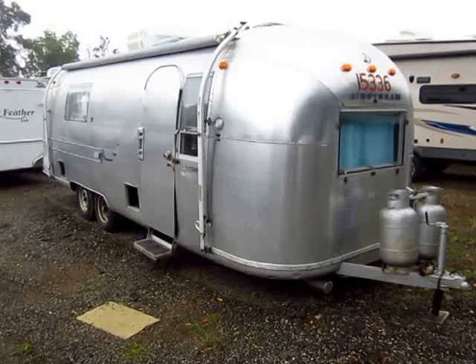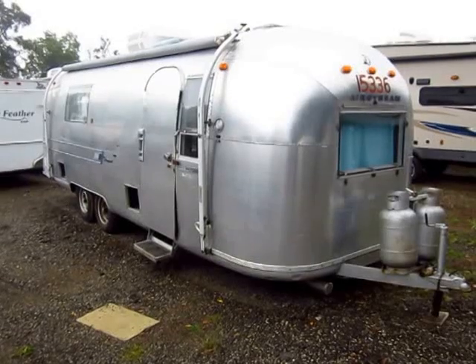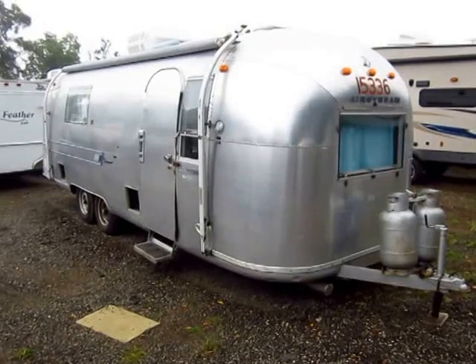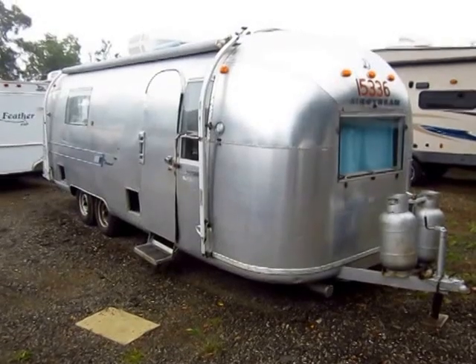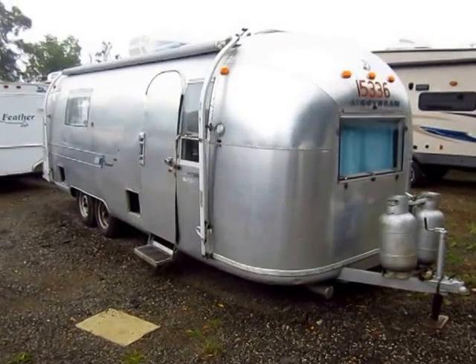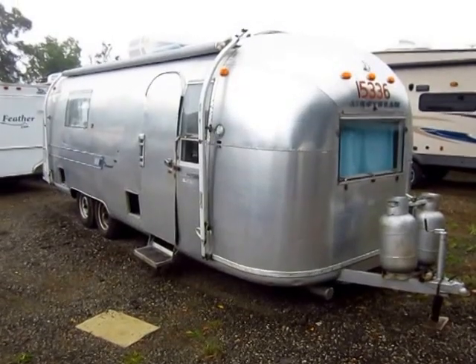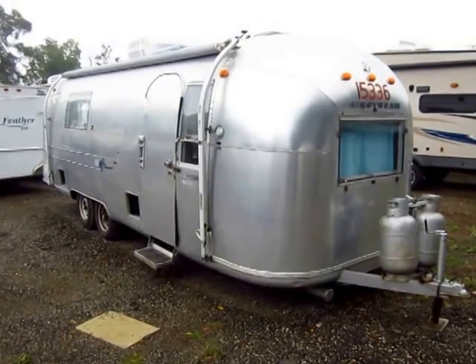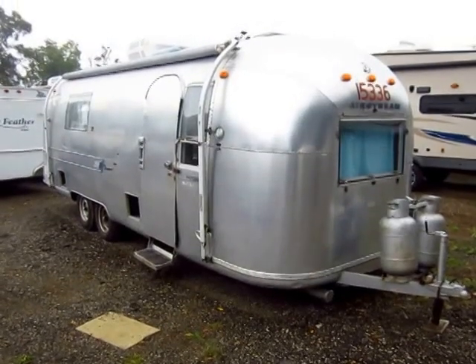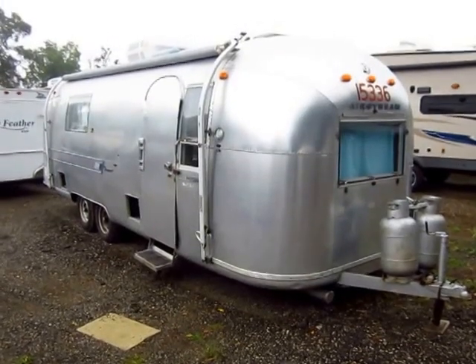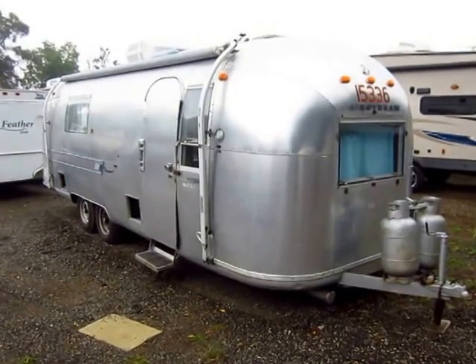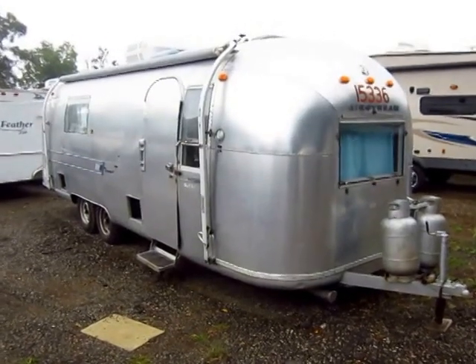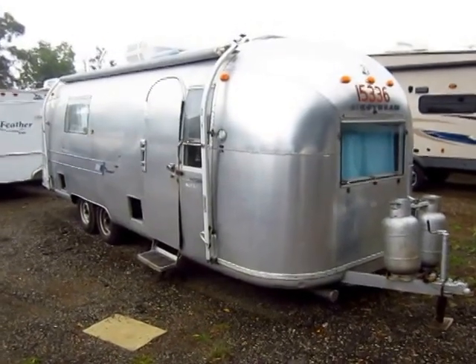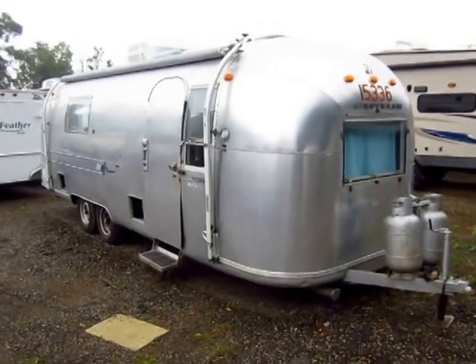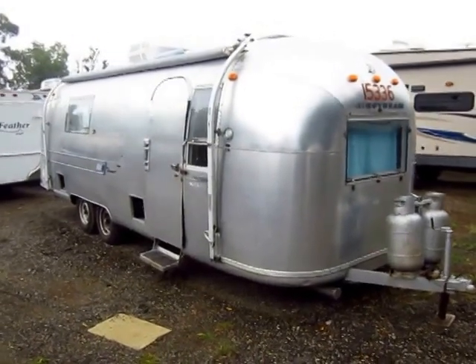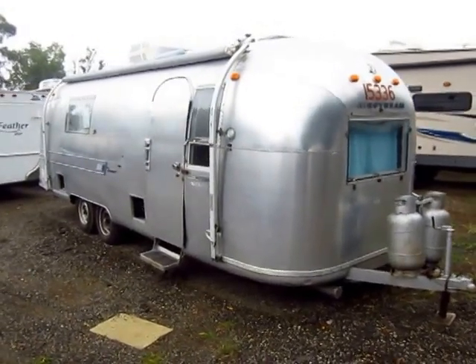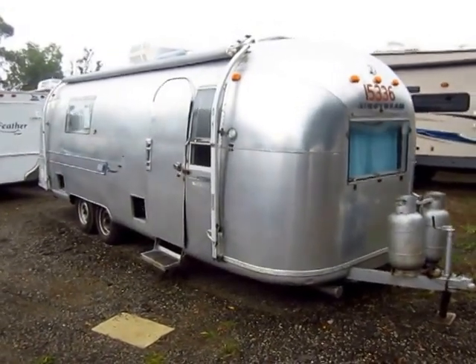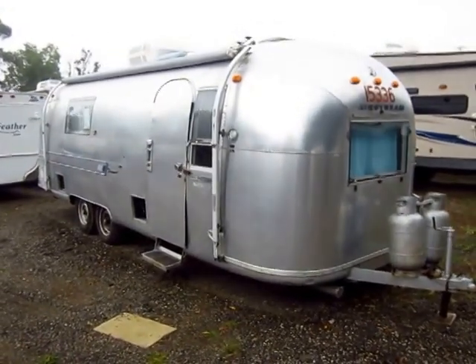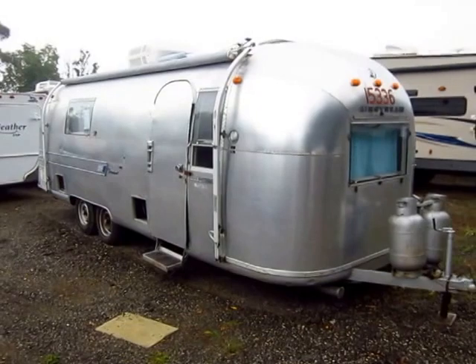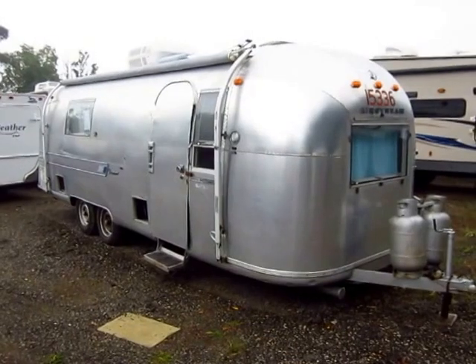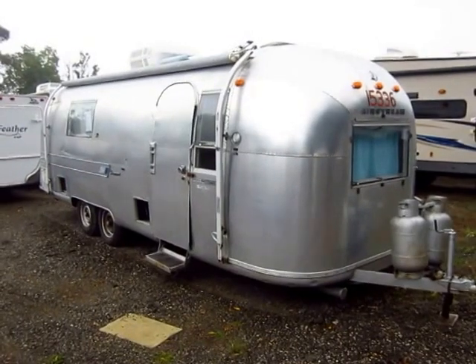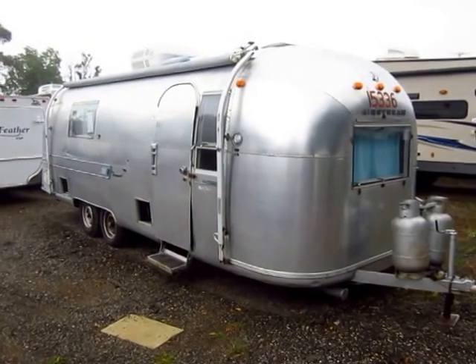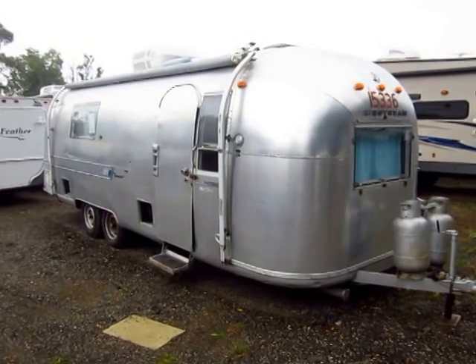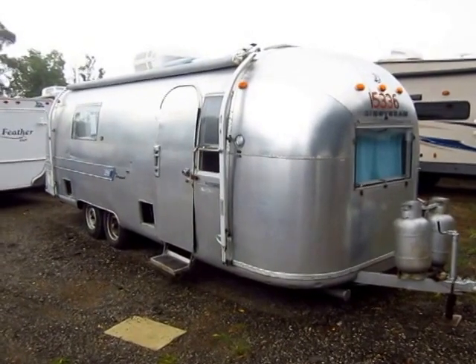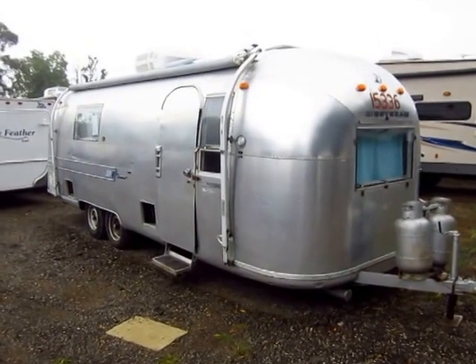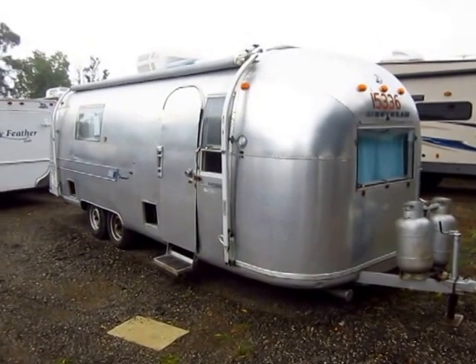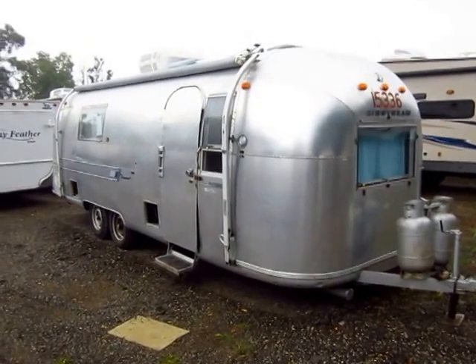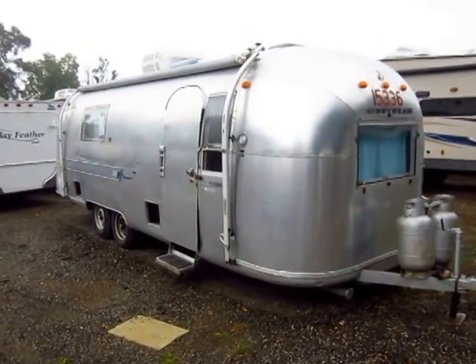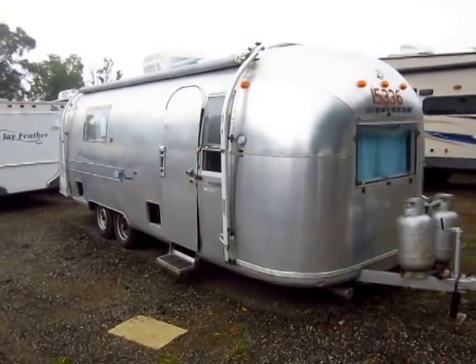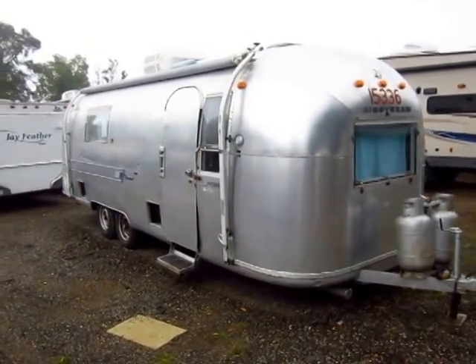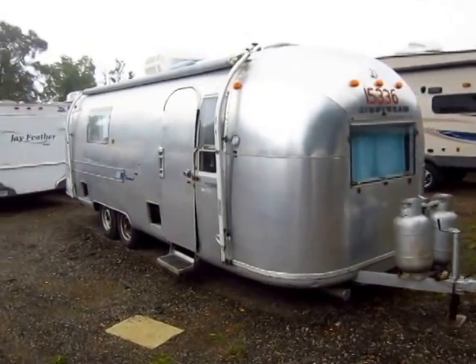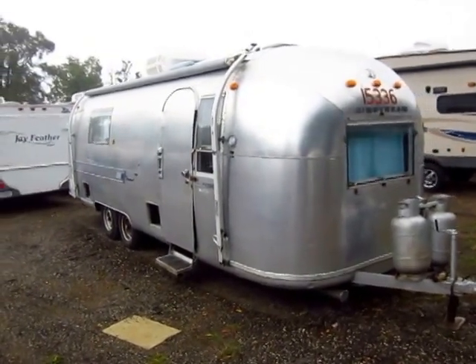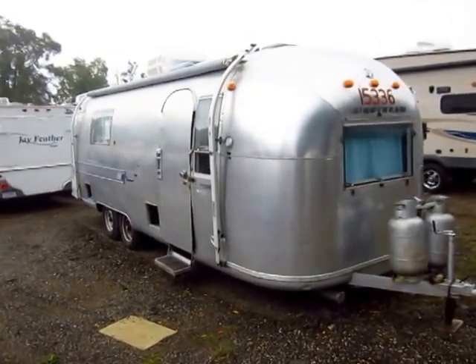Talk about a blast from the past — throwback Thursday! Holy cow, this is a 1967 Airstream Overlander here at Haylett RV of Coldwater, Michigan.